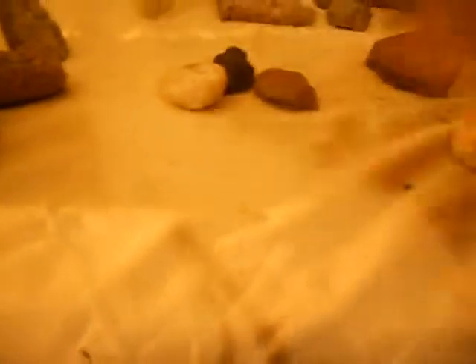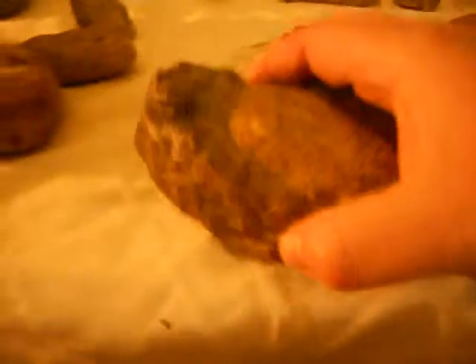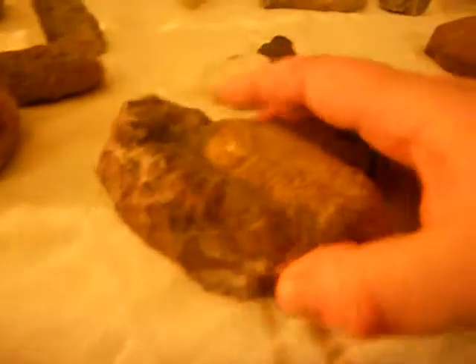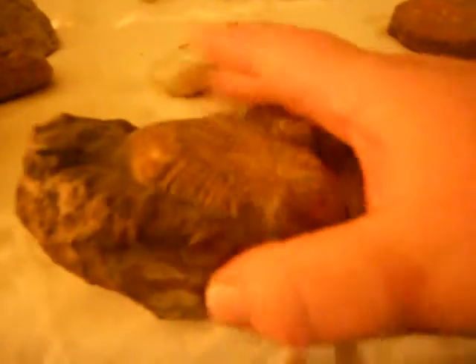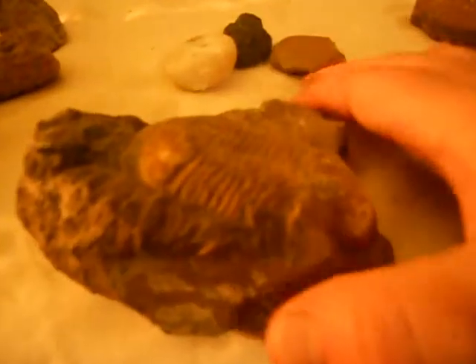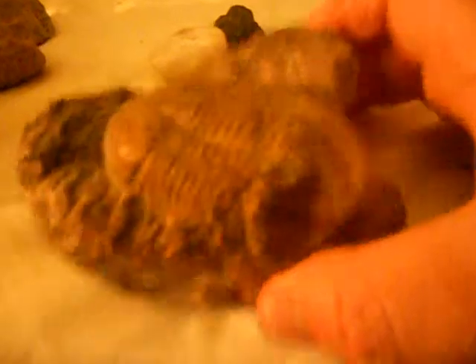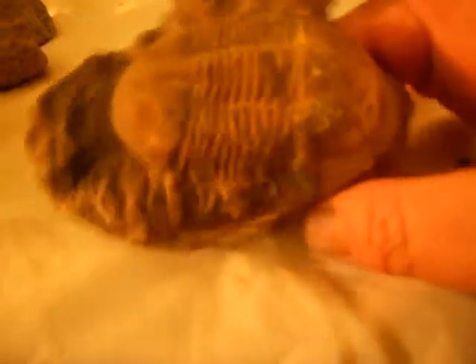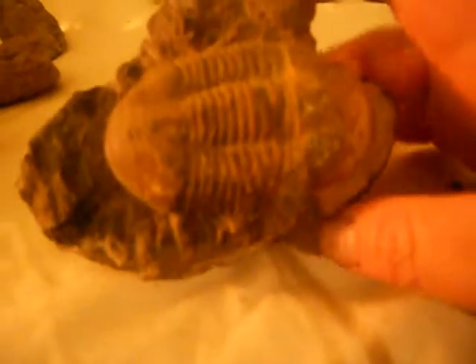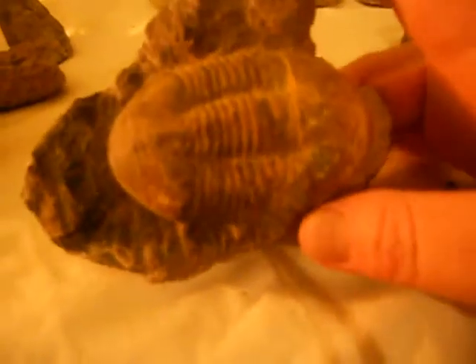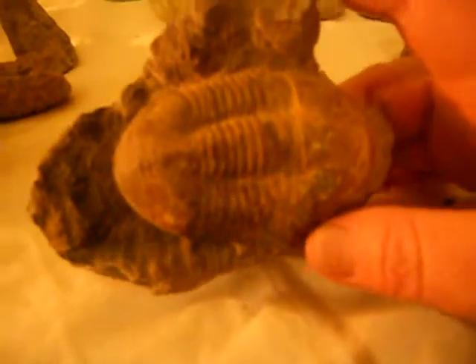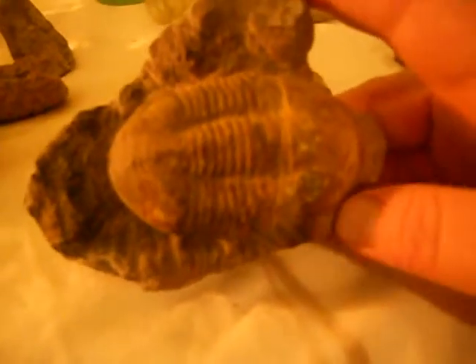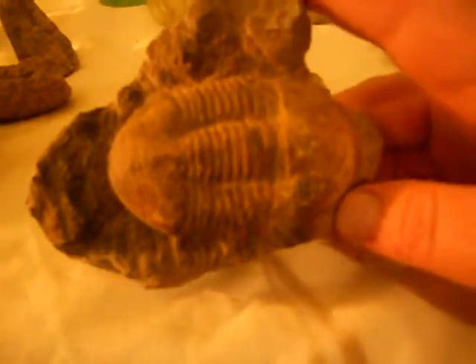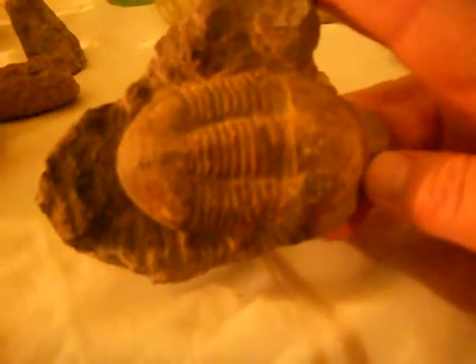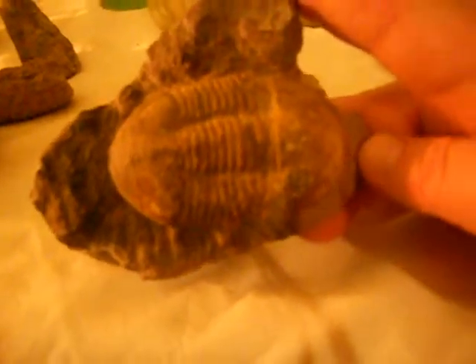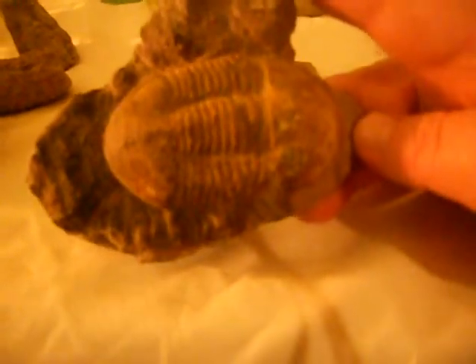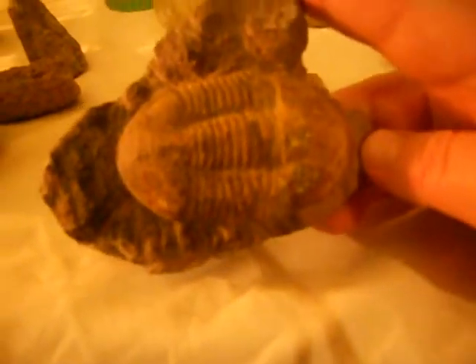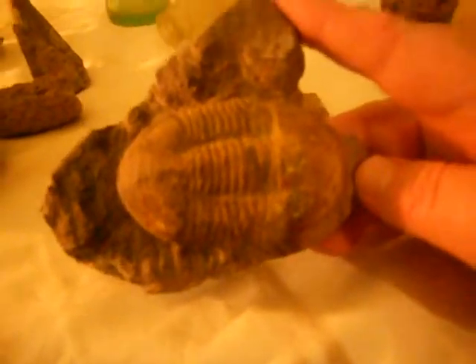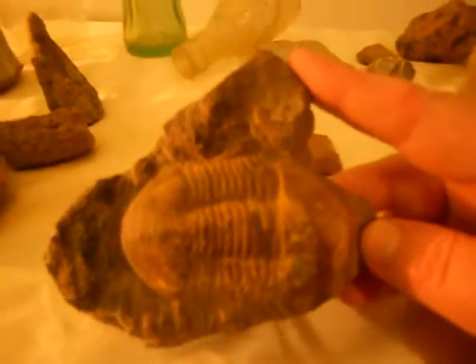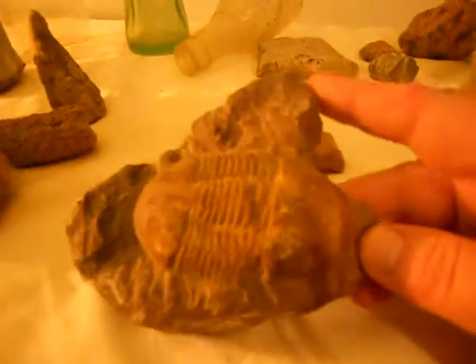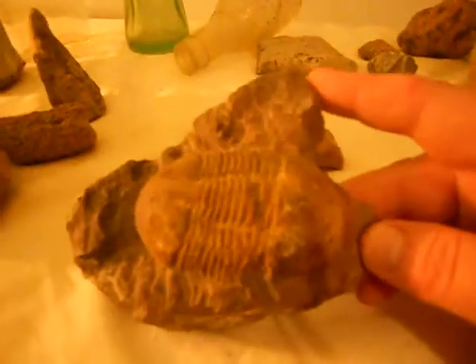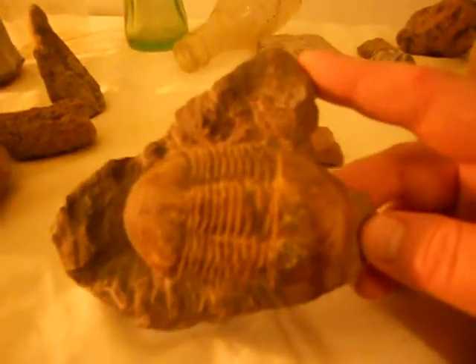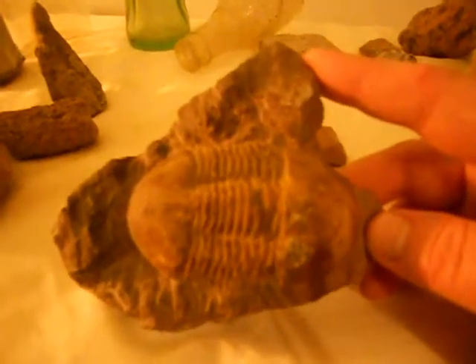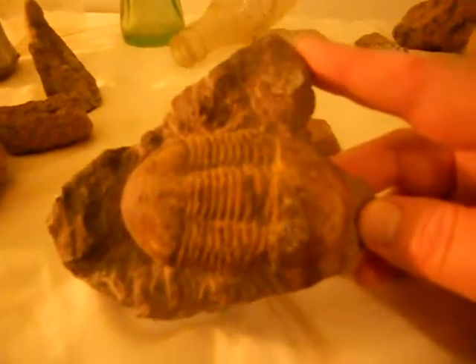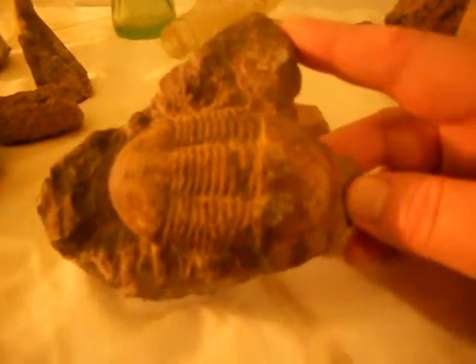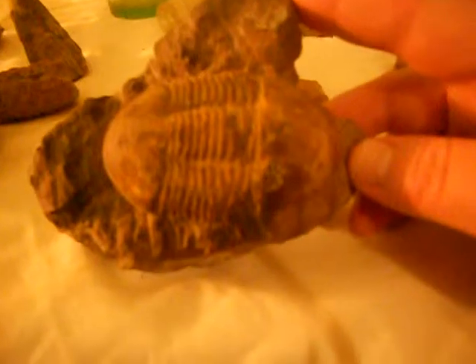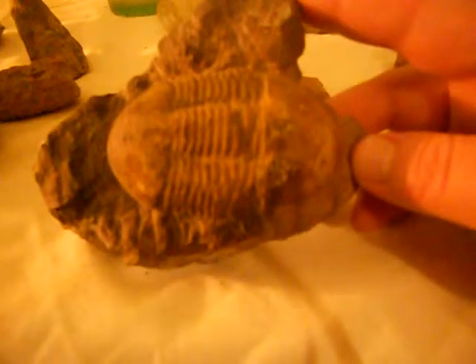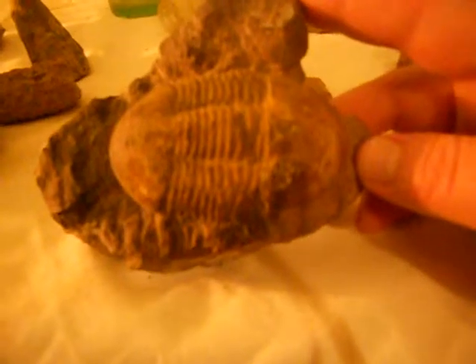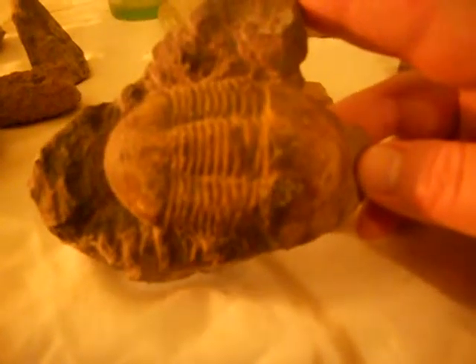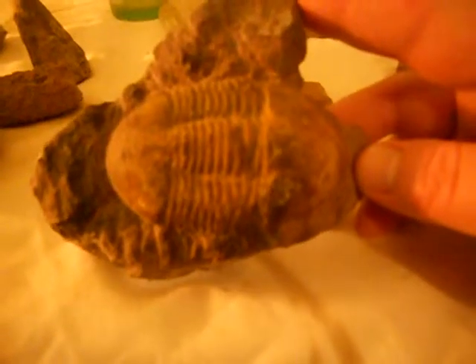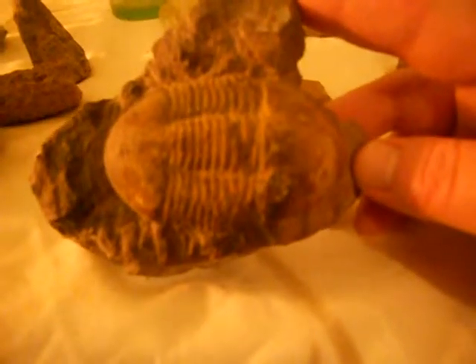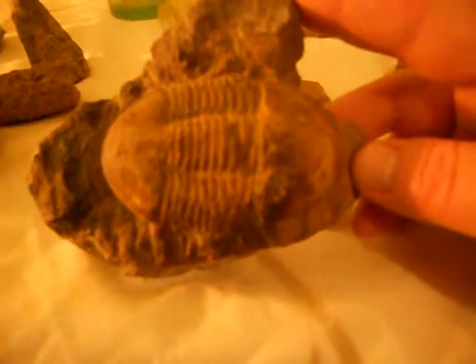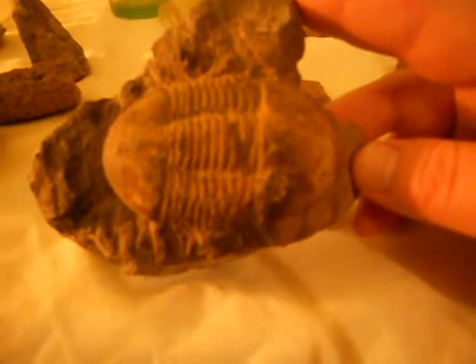Another one from Logan — this cool trilobite. Actually, we got this one up in Chillicothe, Ohio. Big old trilobite.